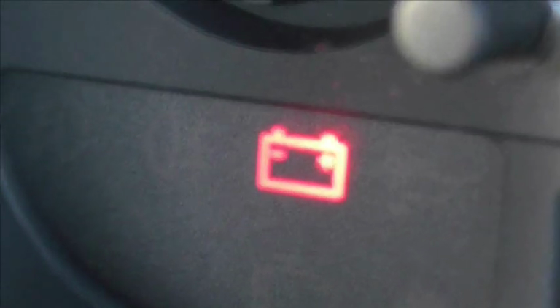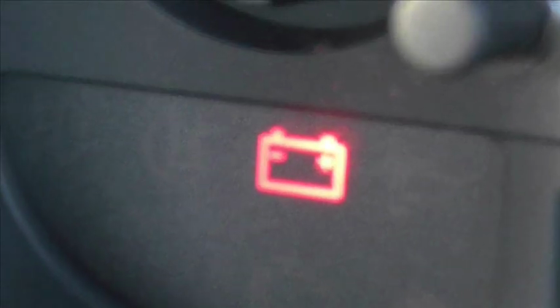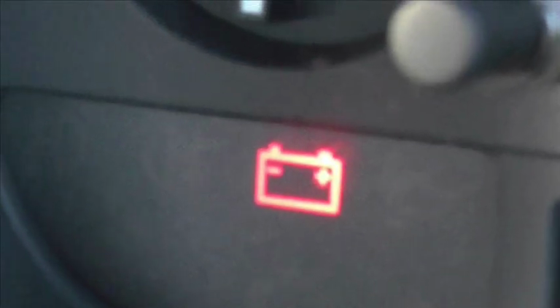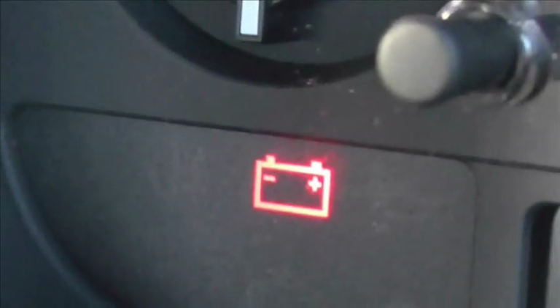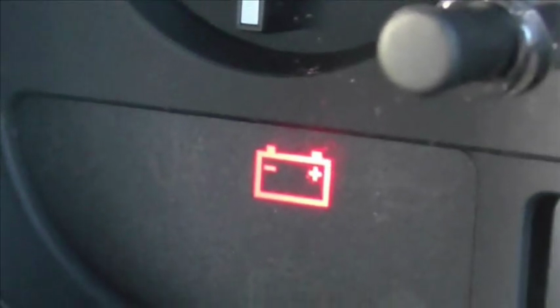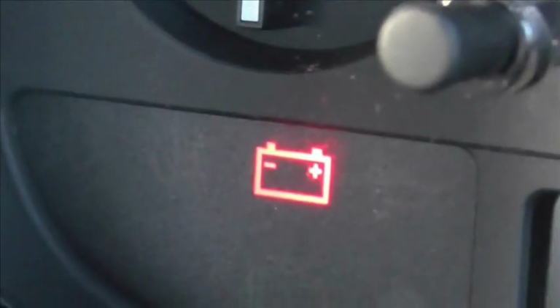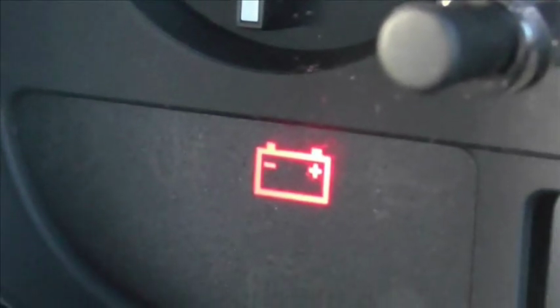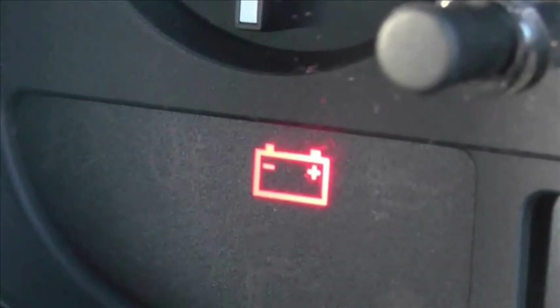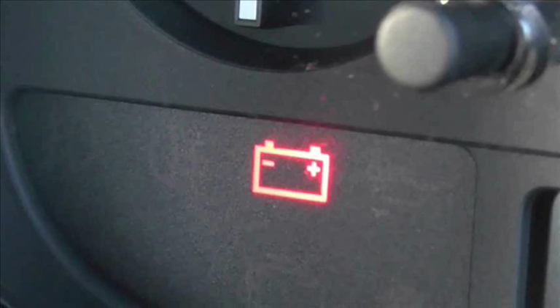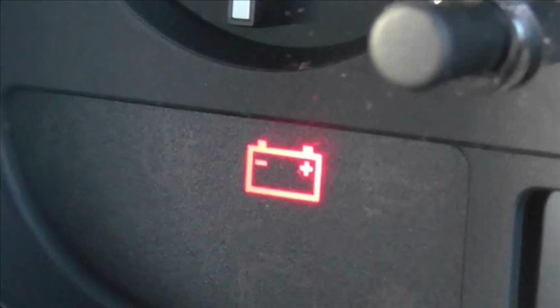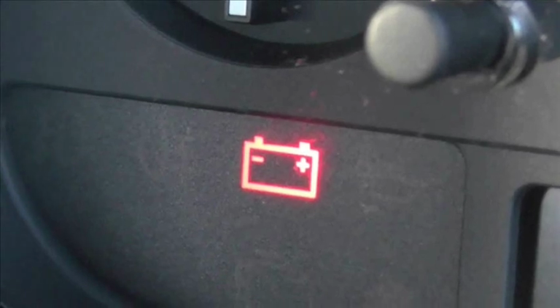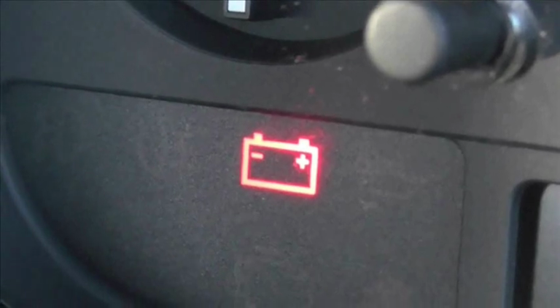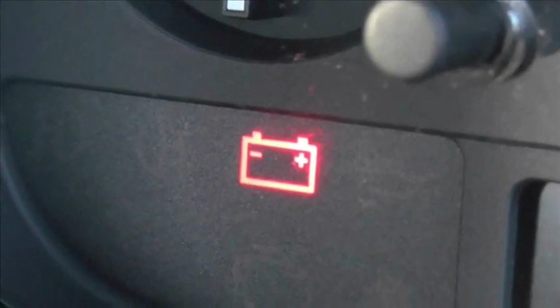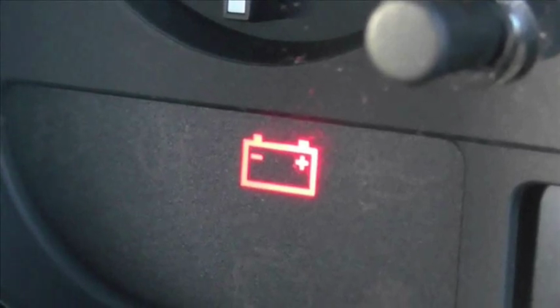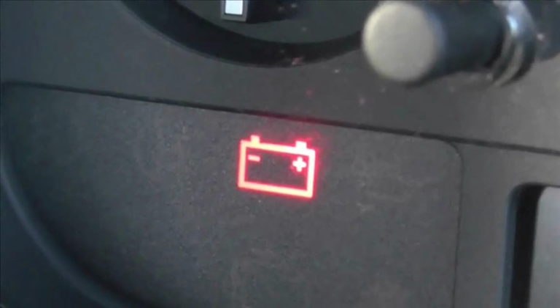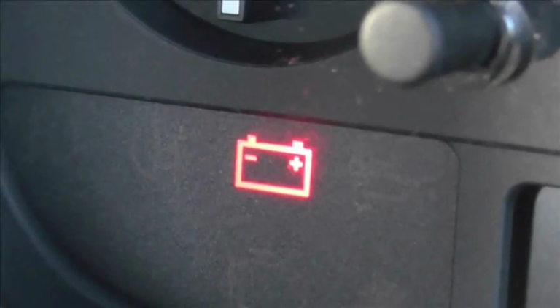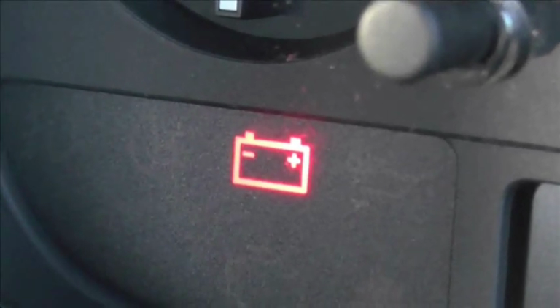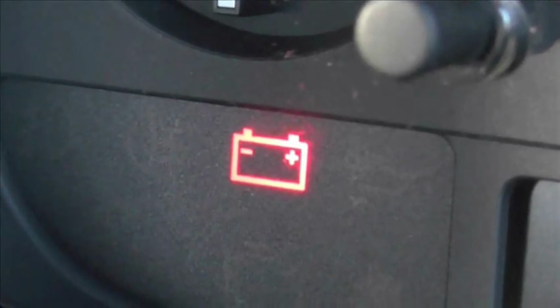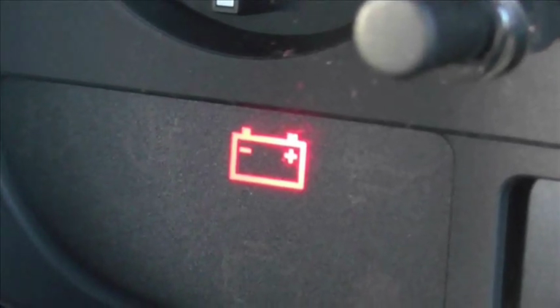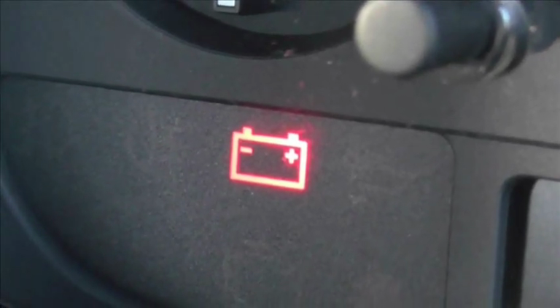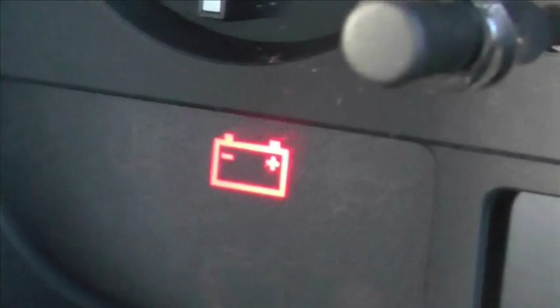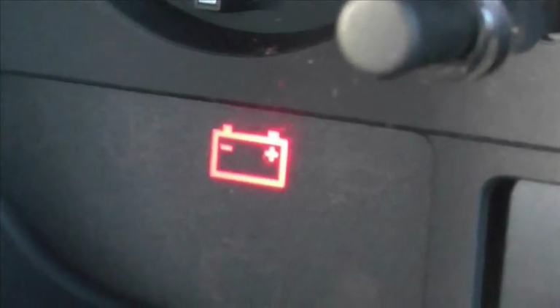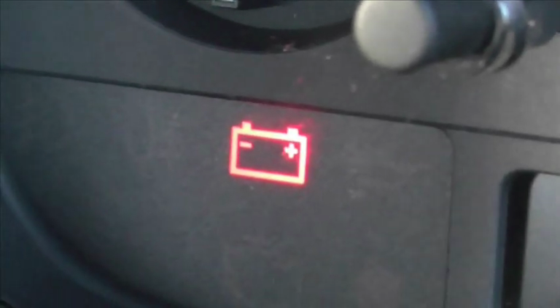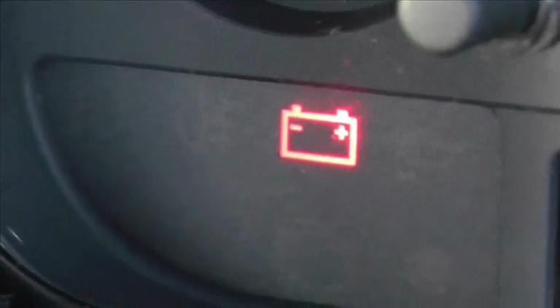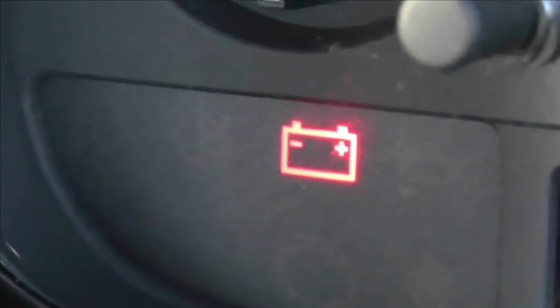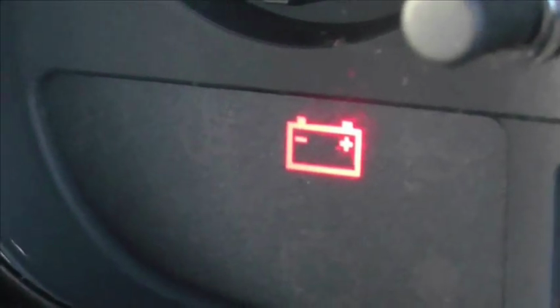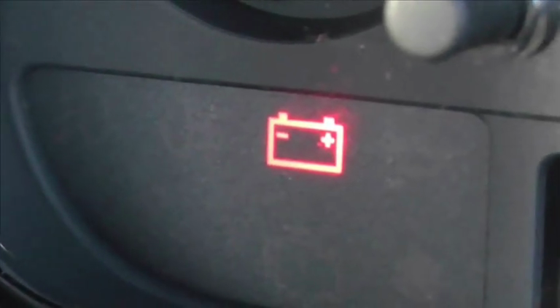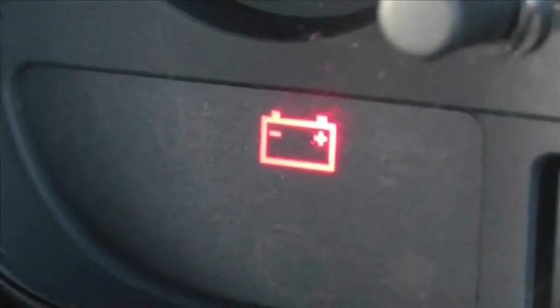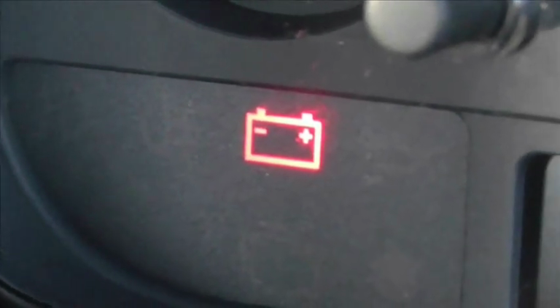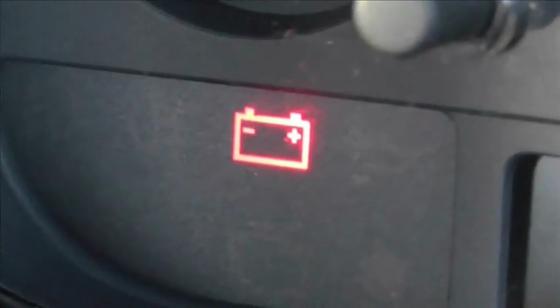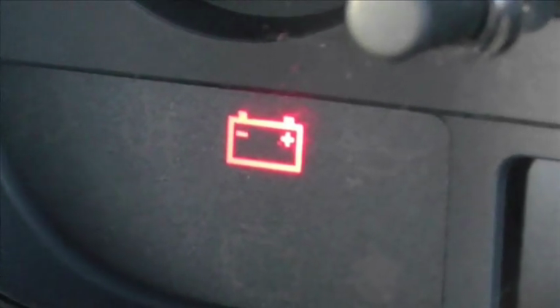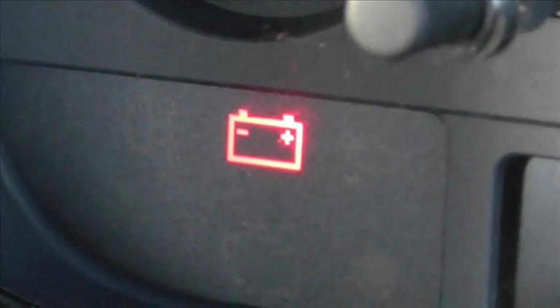If your battery is fine and is fully working then you want to be looking at the alternator as well. That is the battery warning light for this vehicle and I hope this video helps you diagnose the problem.